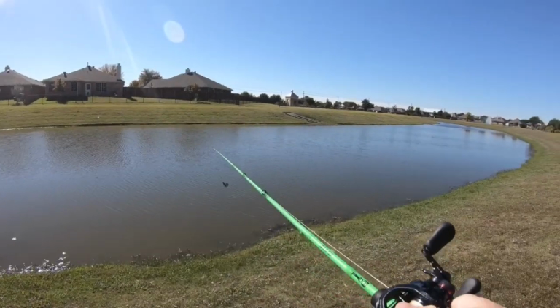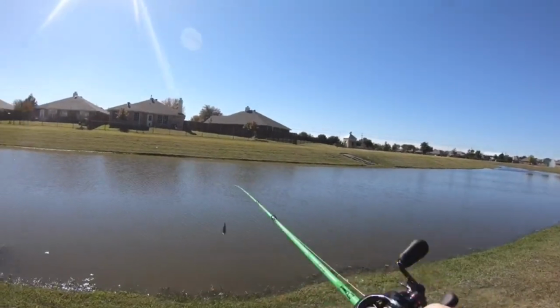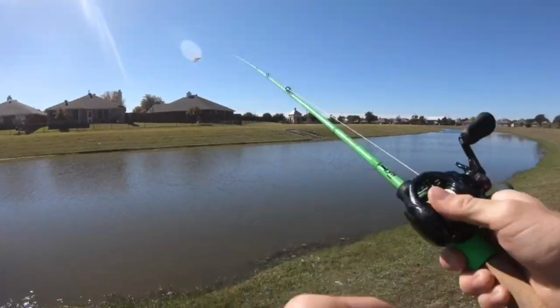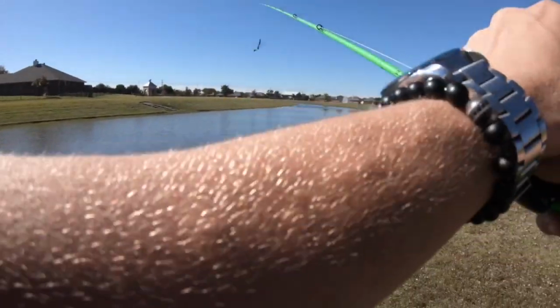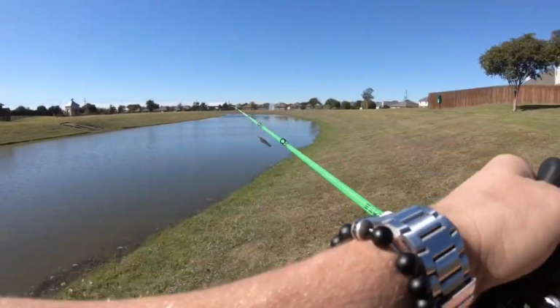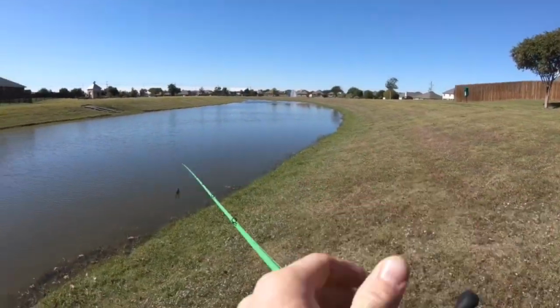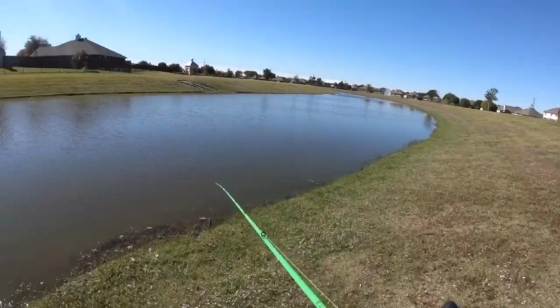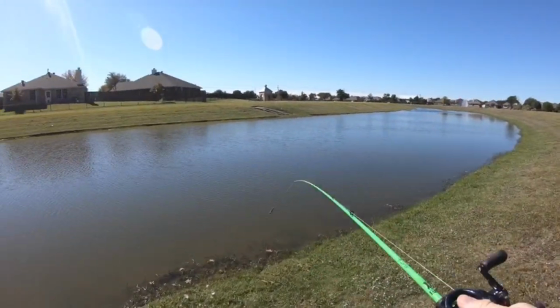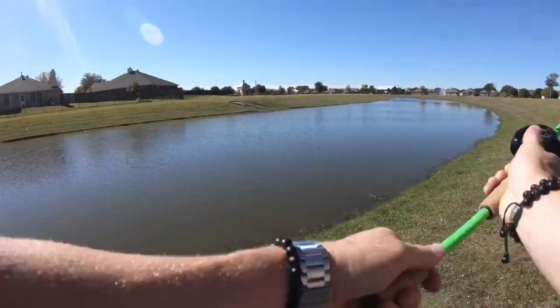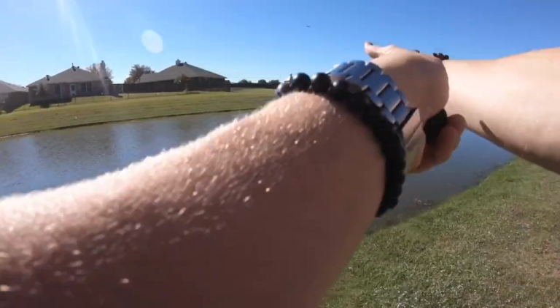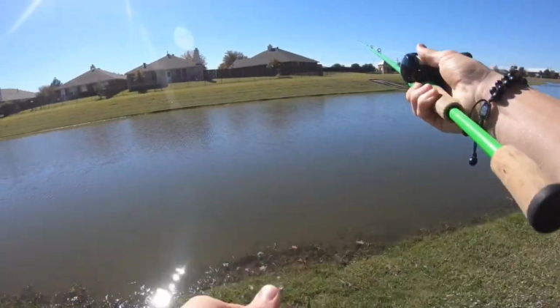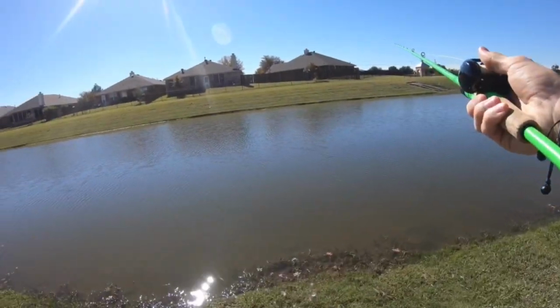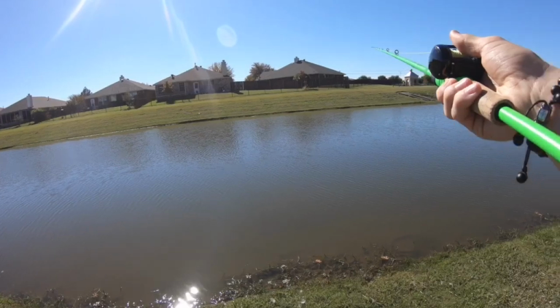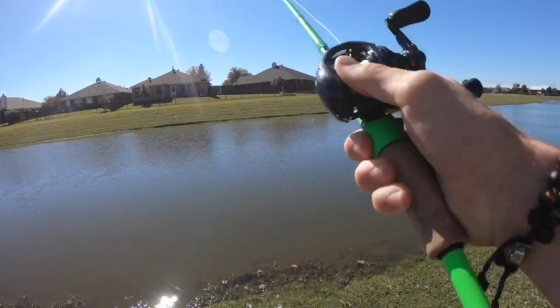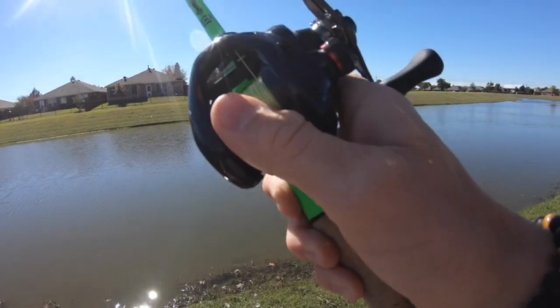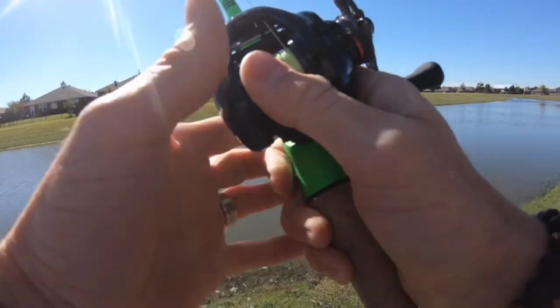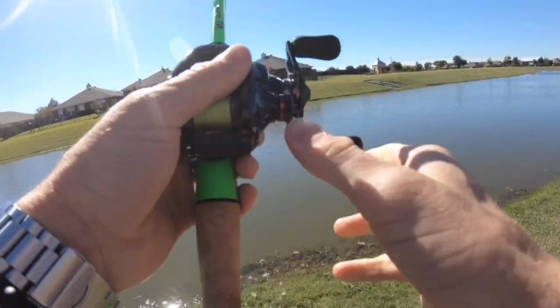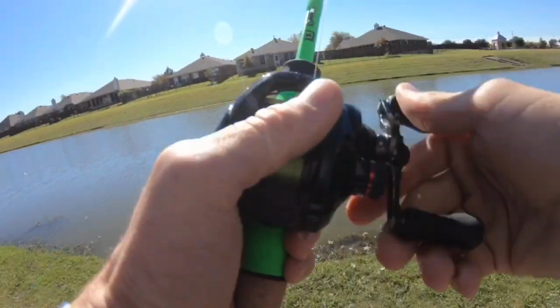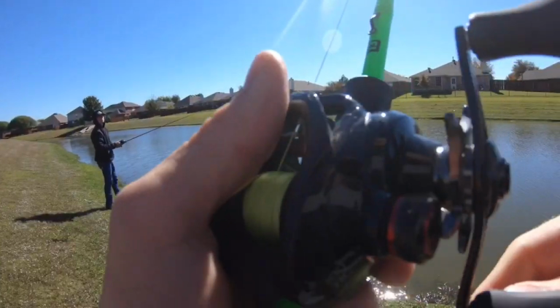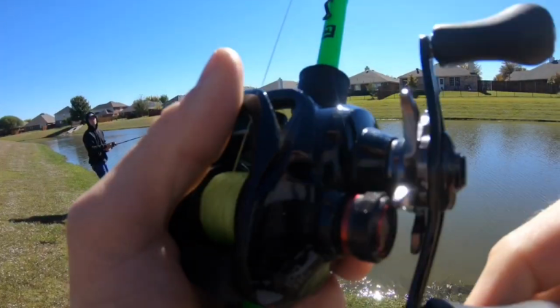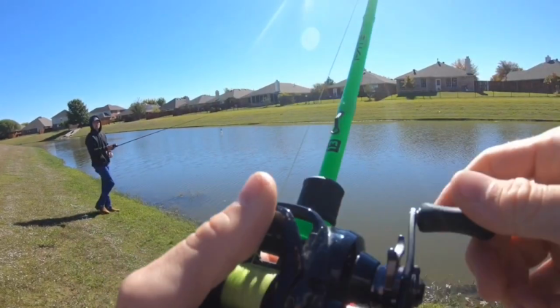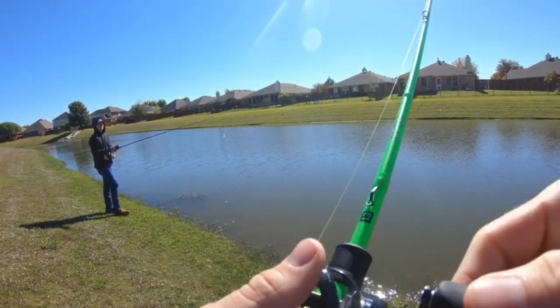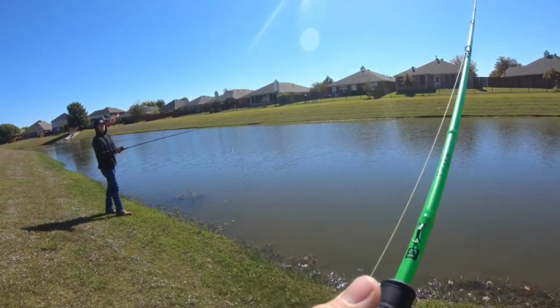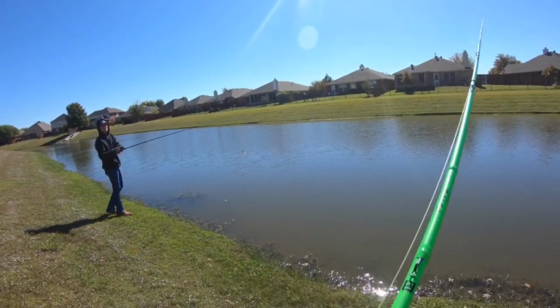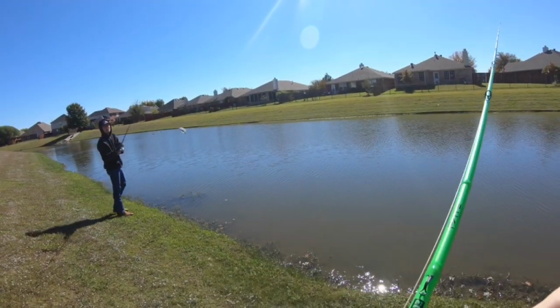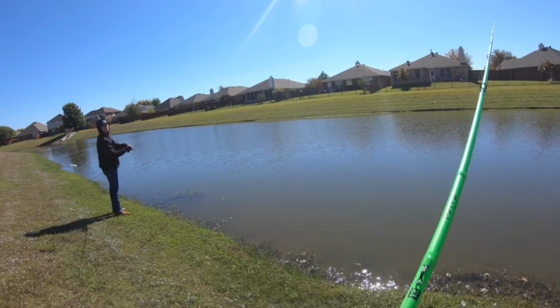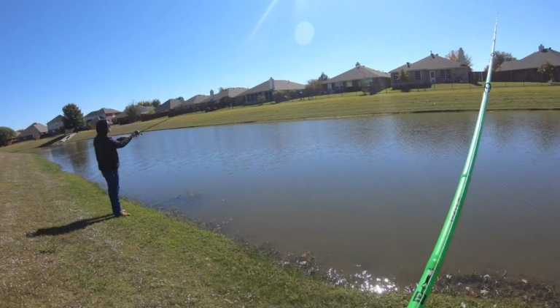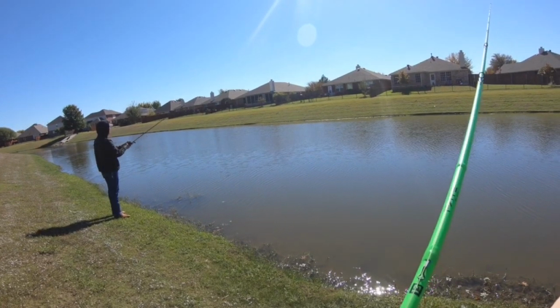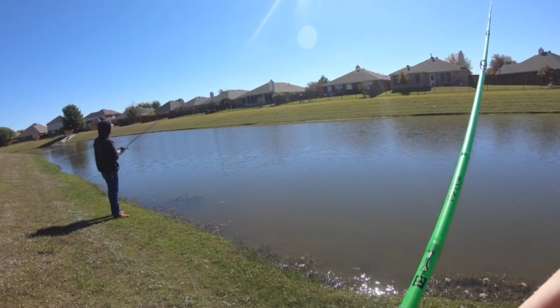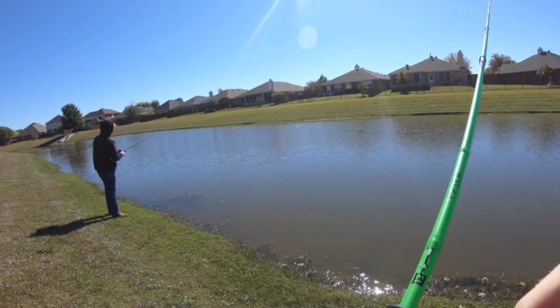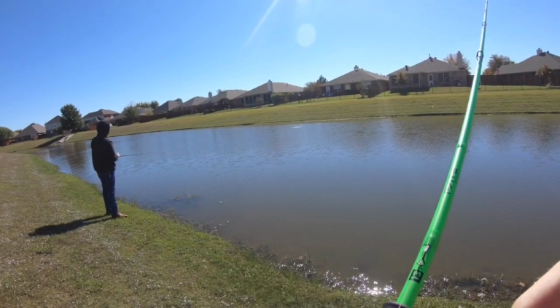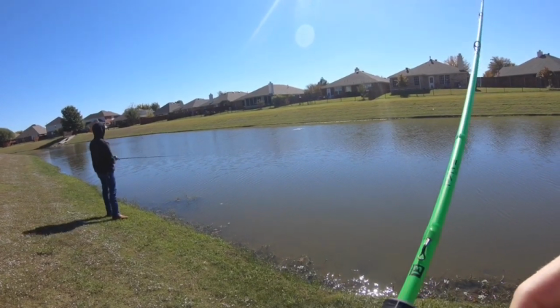Starting things off with the Bandito. Sexy shad chatter bait. I think they're hungry this morning.